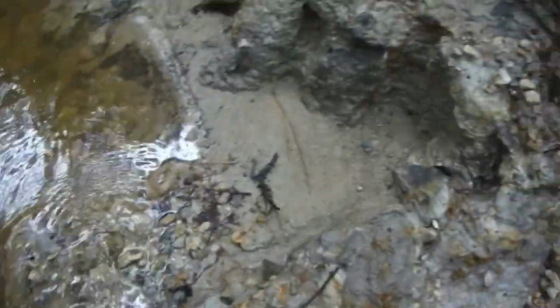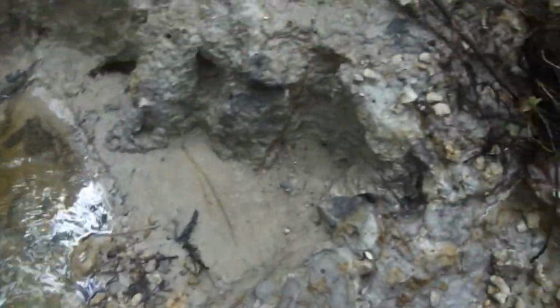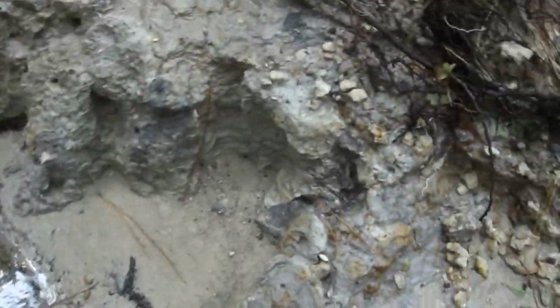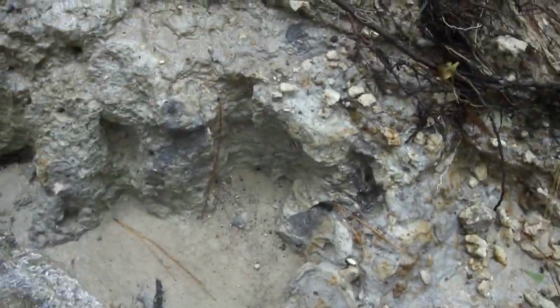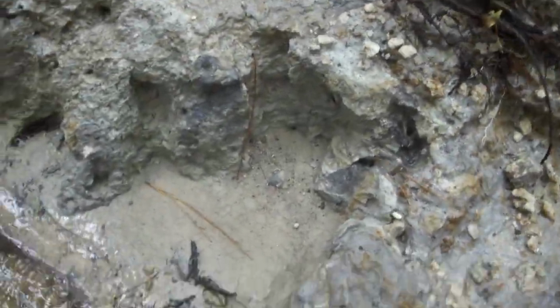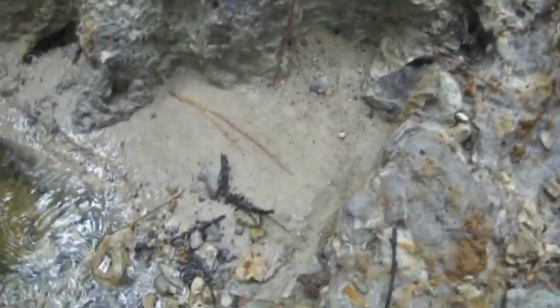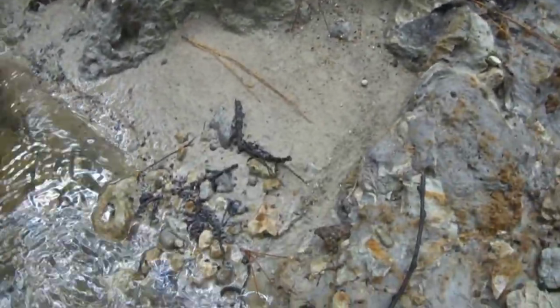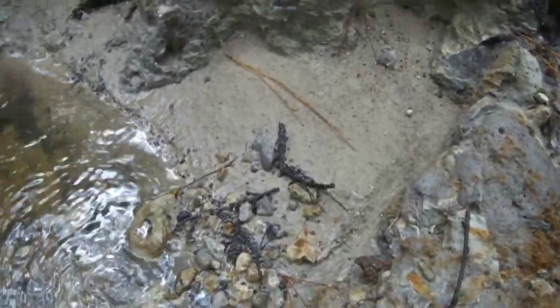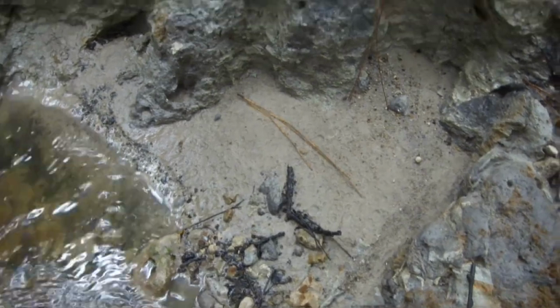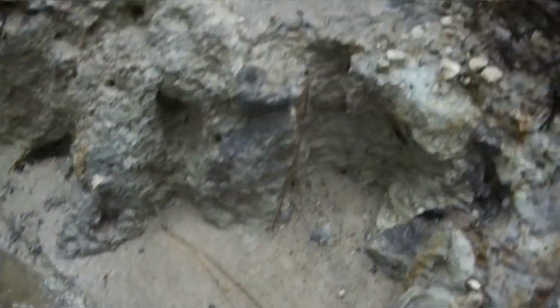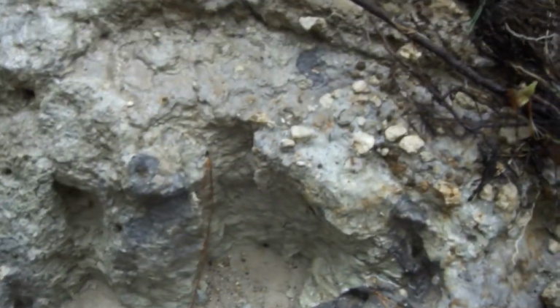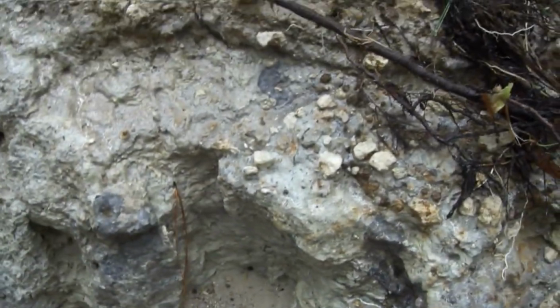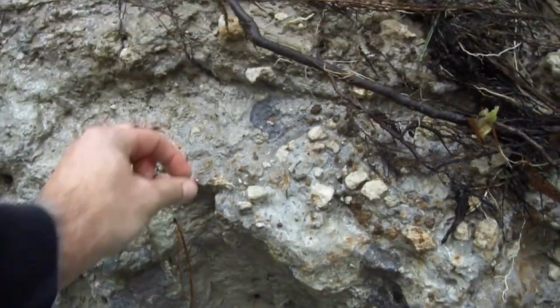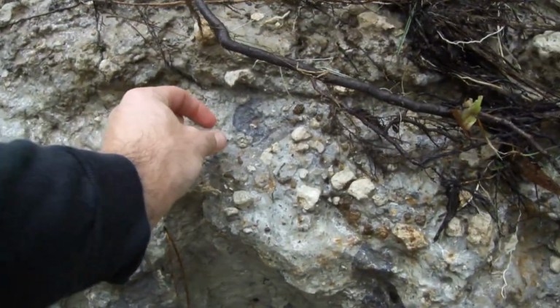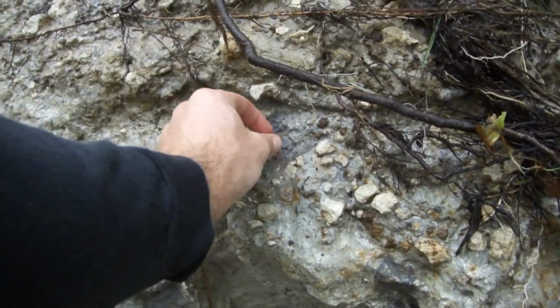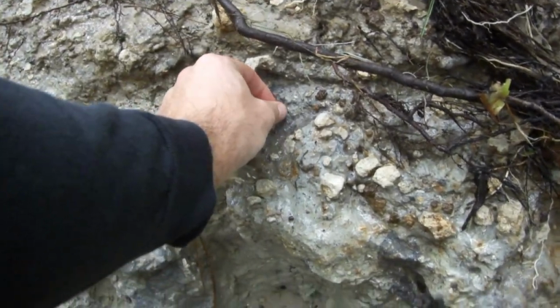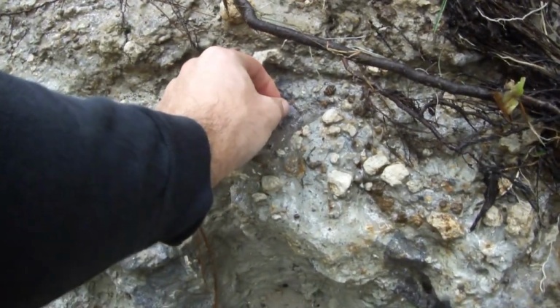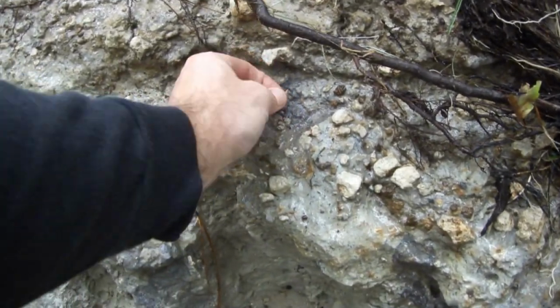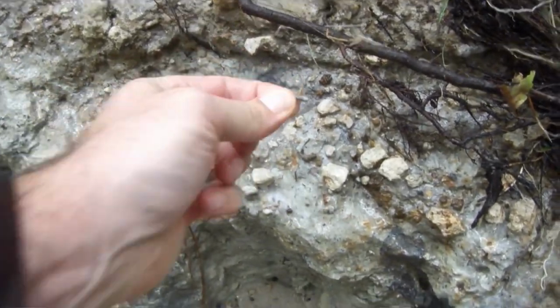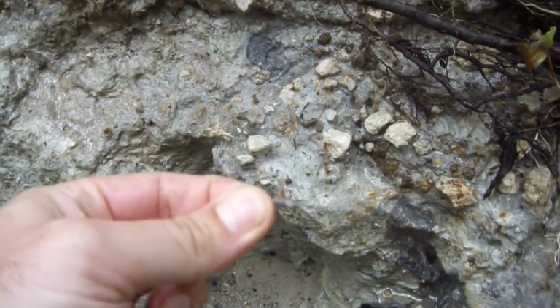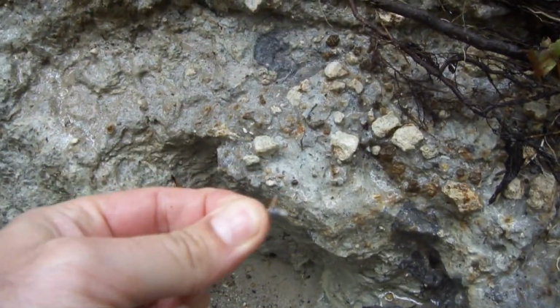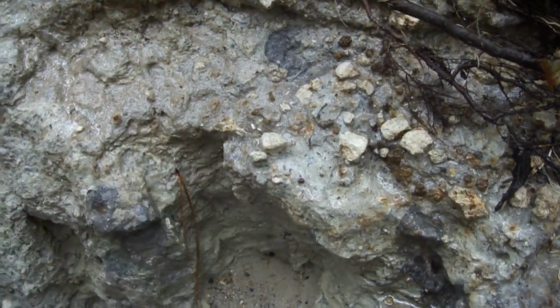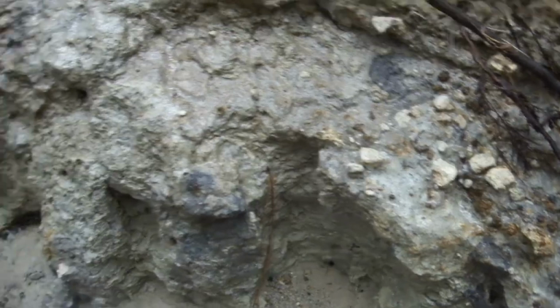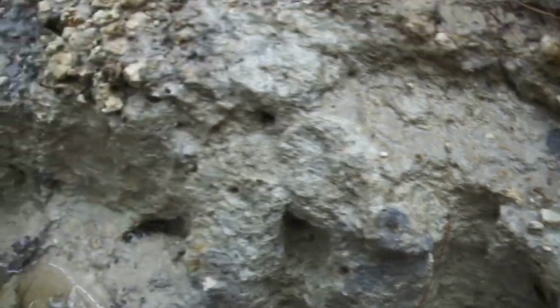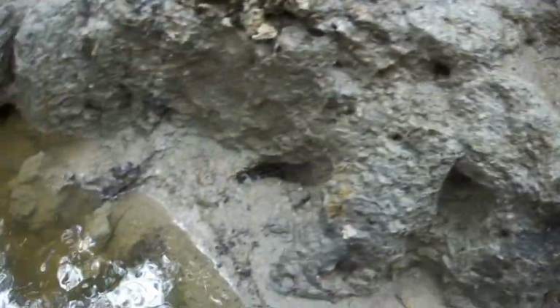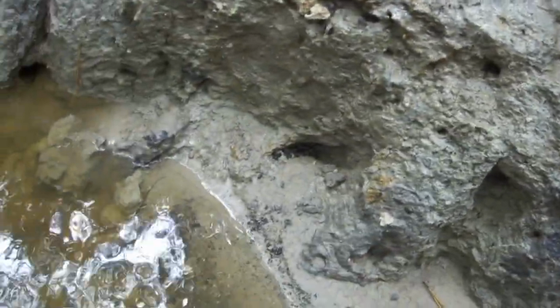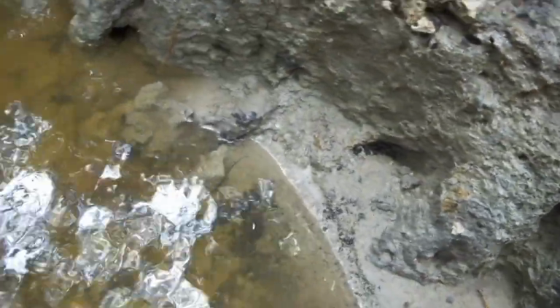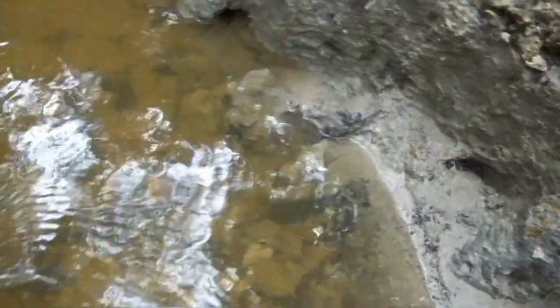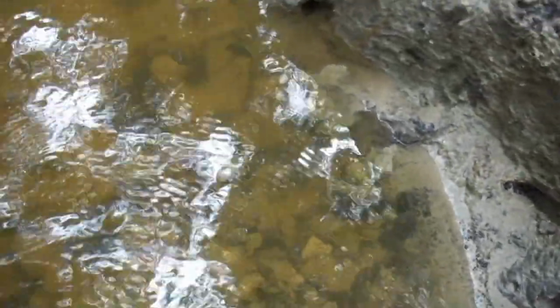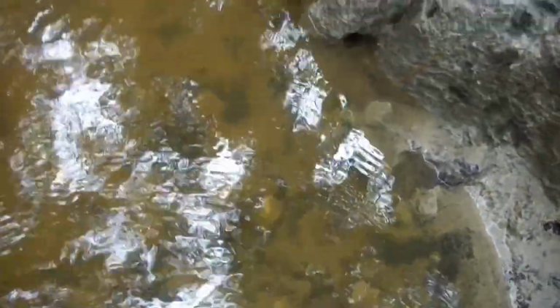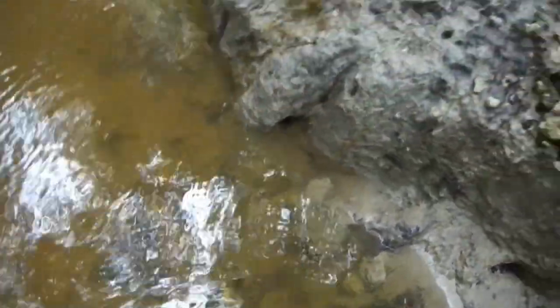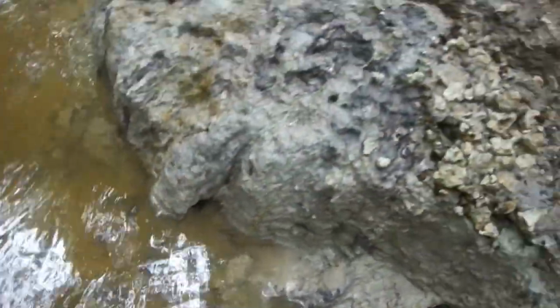Look at this formation - just completely exposed. There's a little tooth right there. Looks so good.